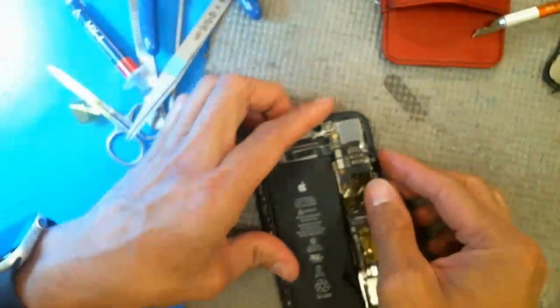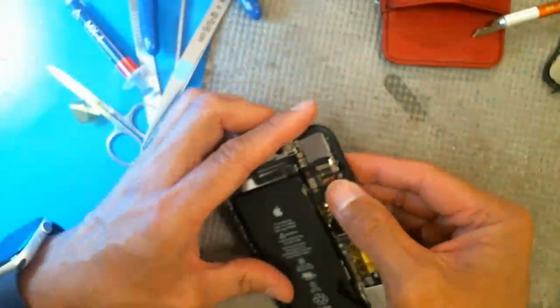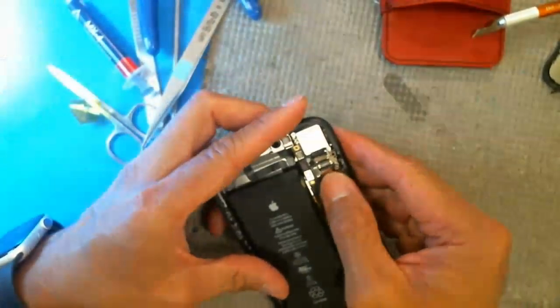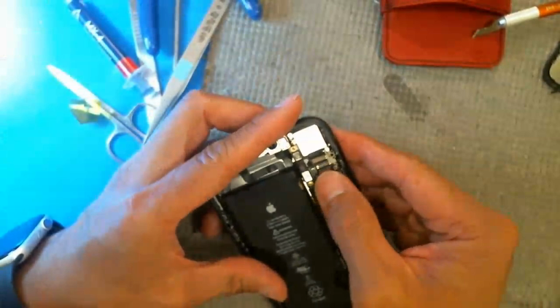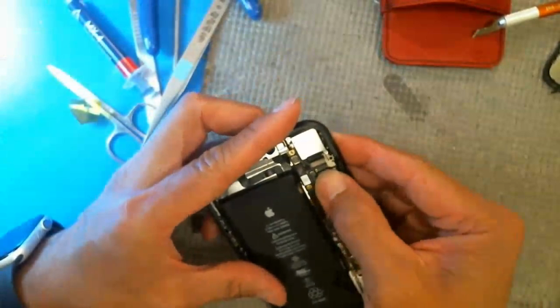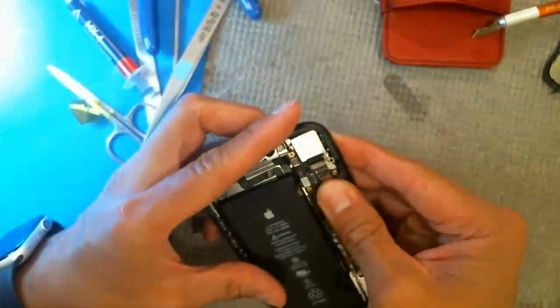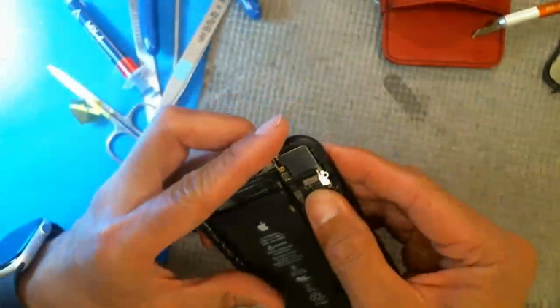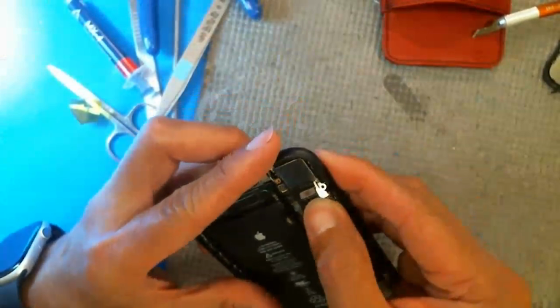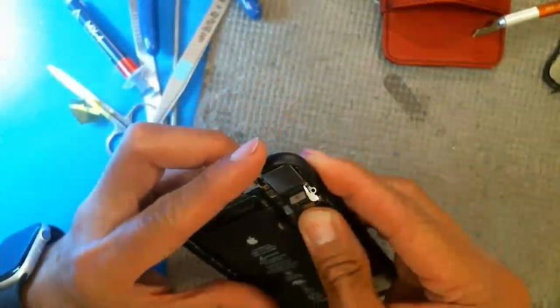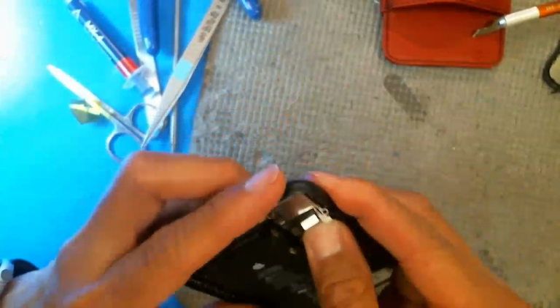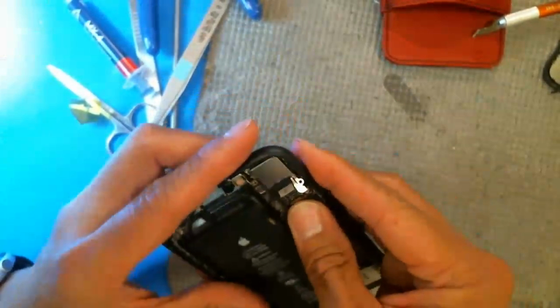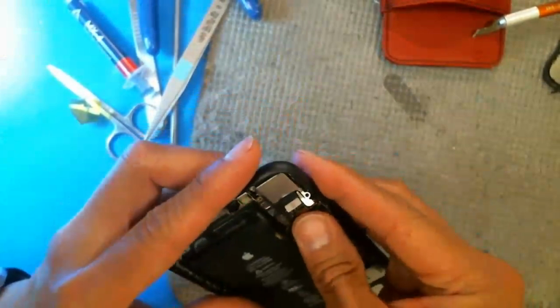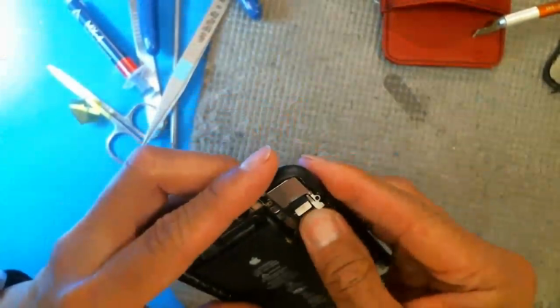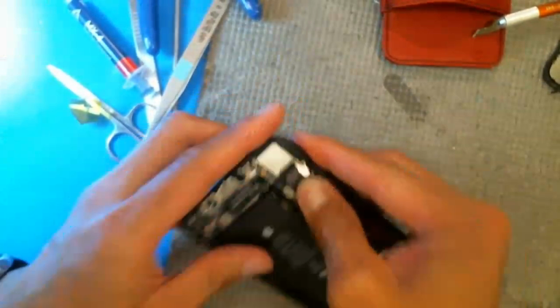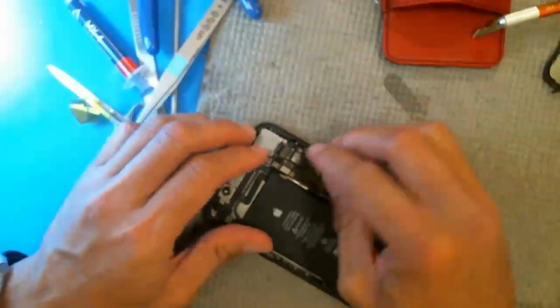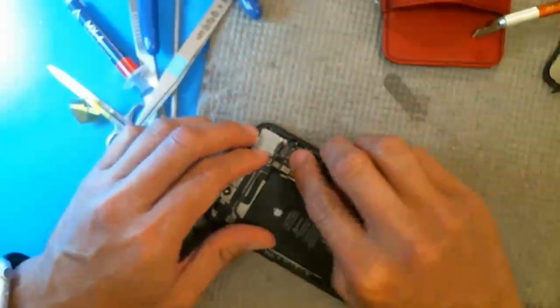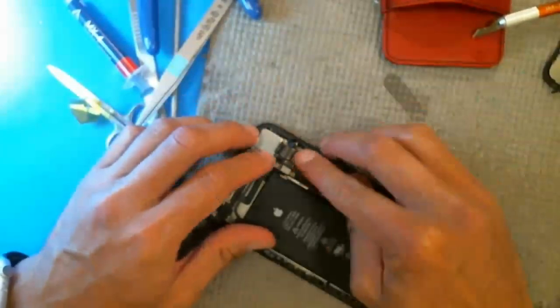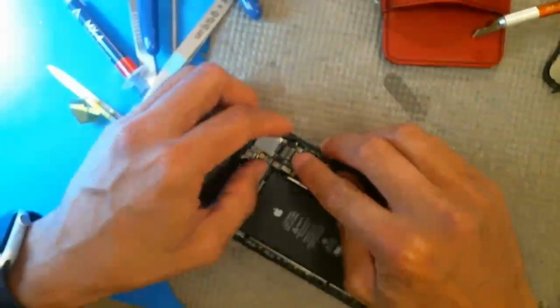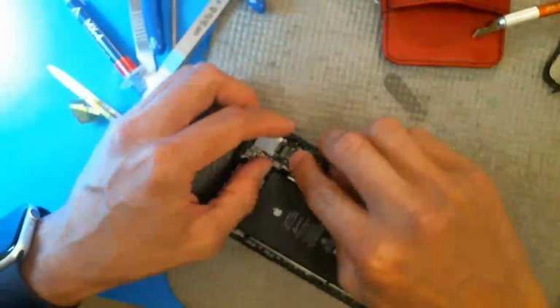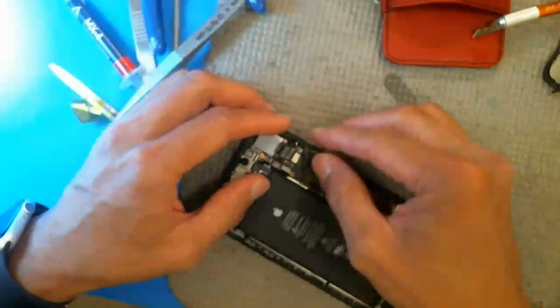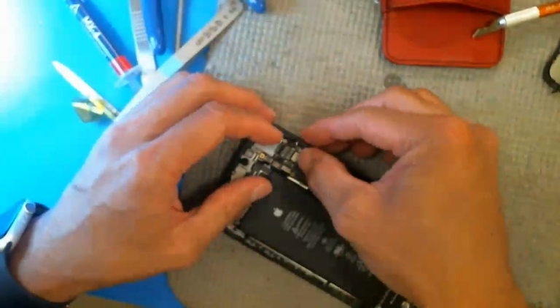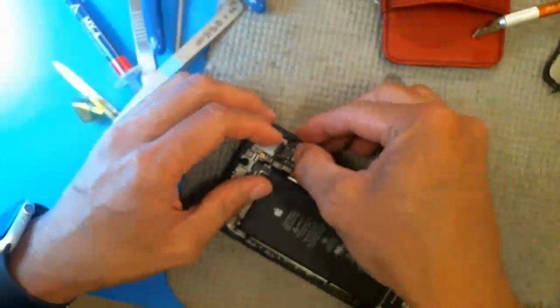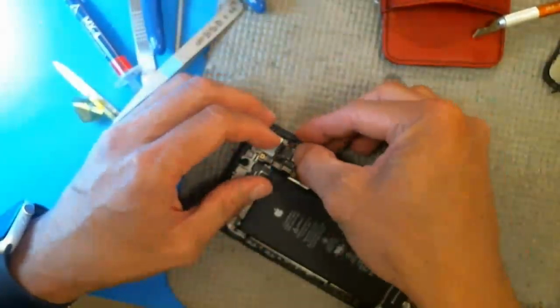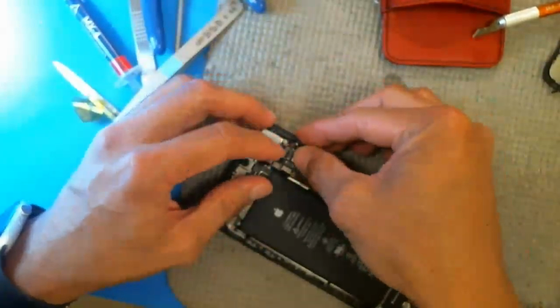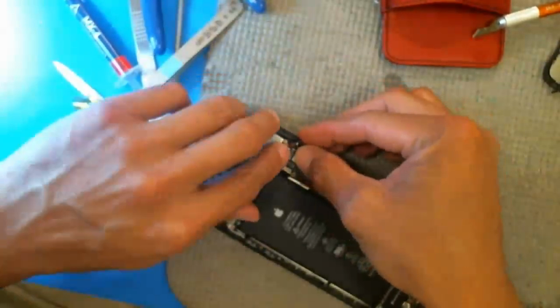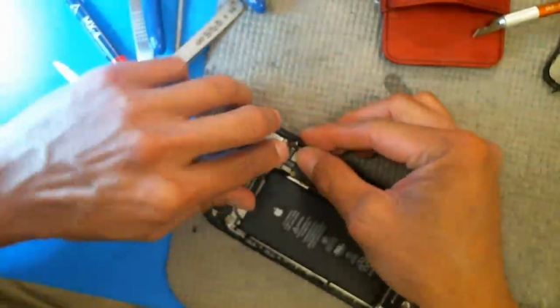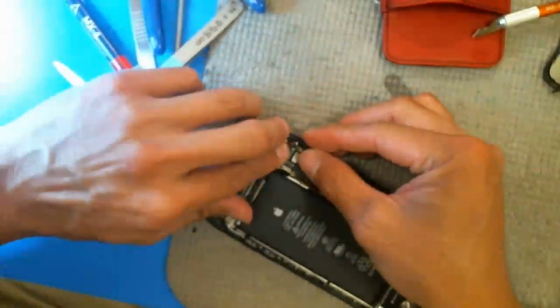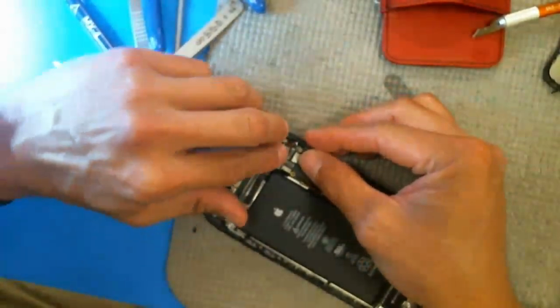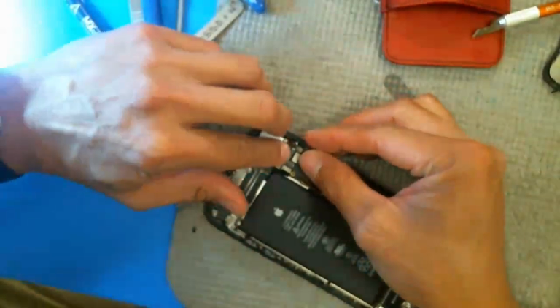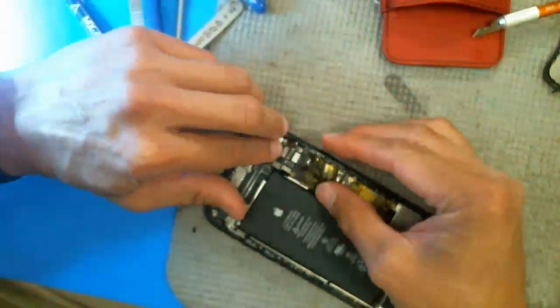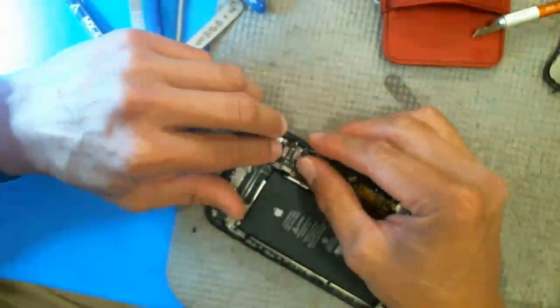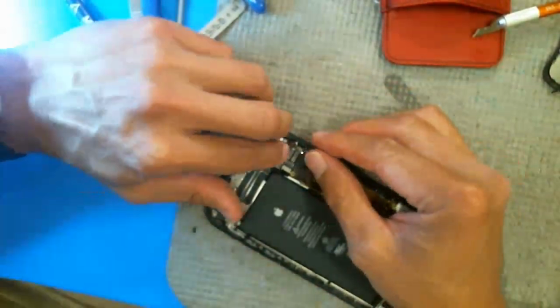I put this thing back together as best as I could. It's back — with a little cap on. It's not pretty, but there's no easy way to do it when you have to remove the shields.